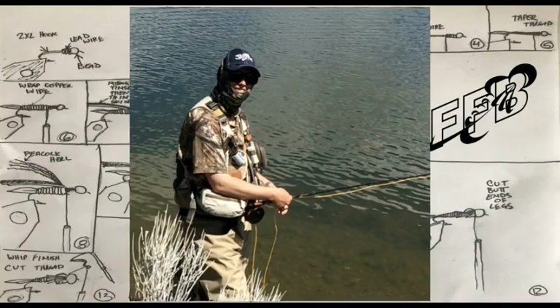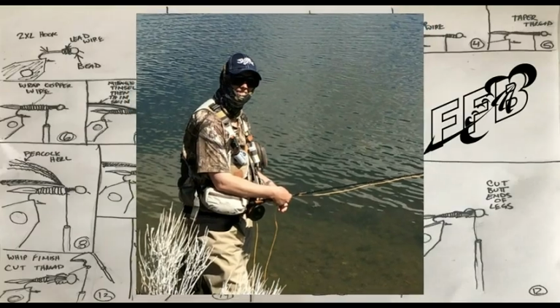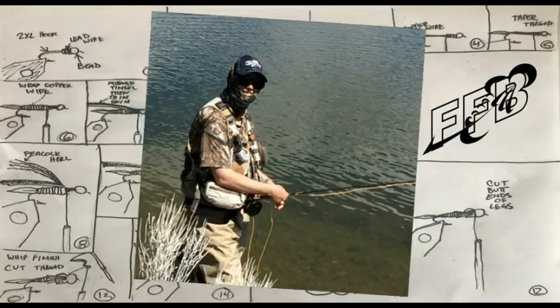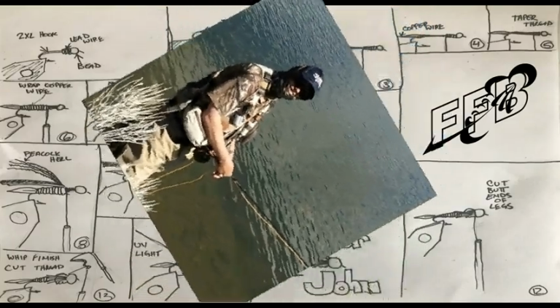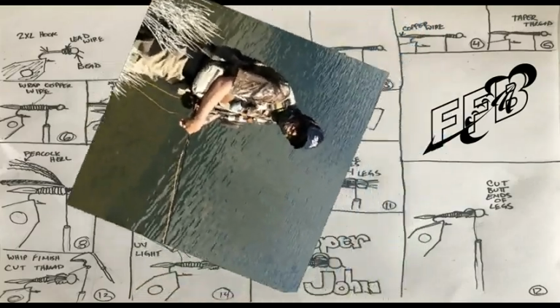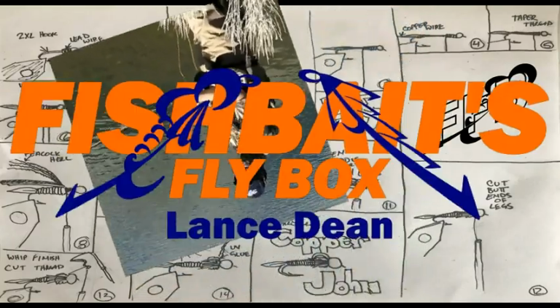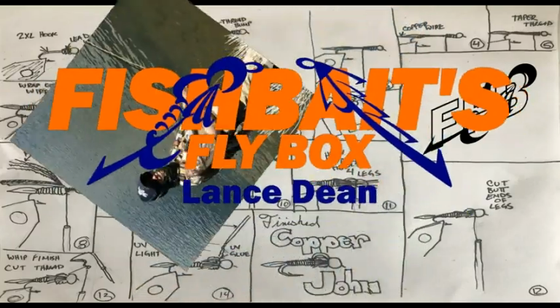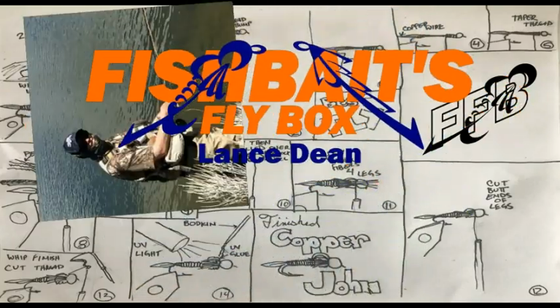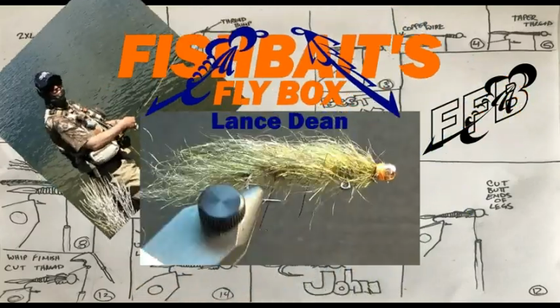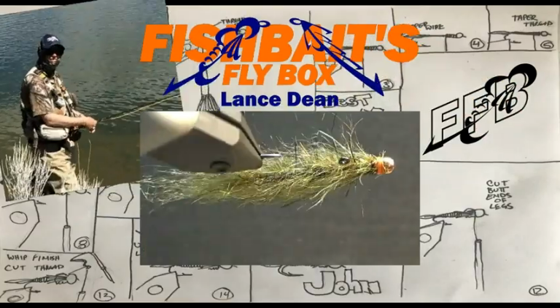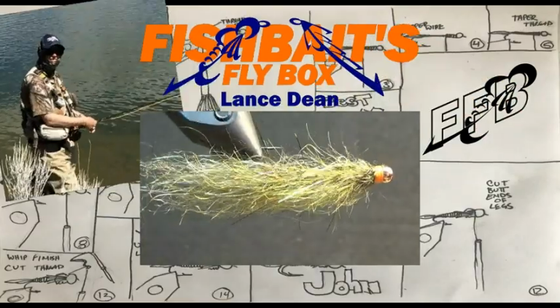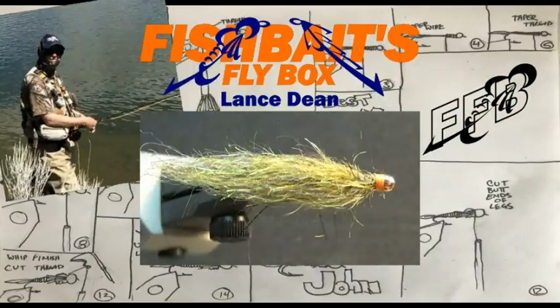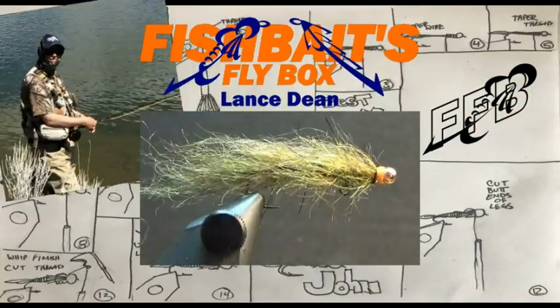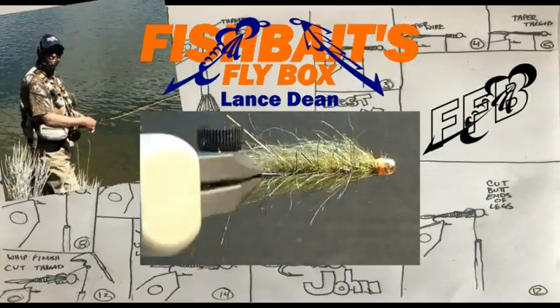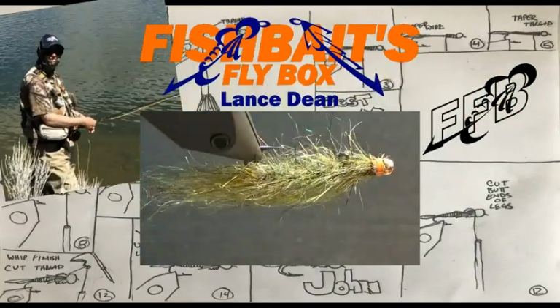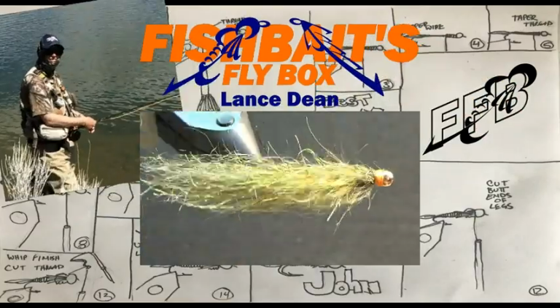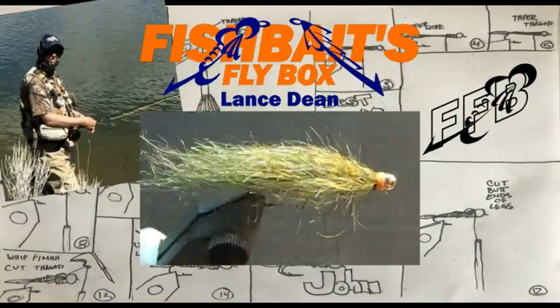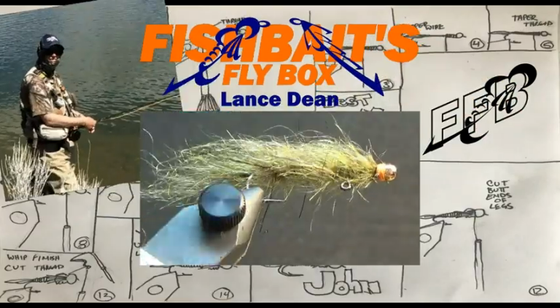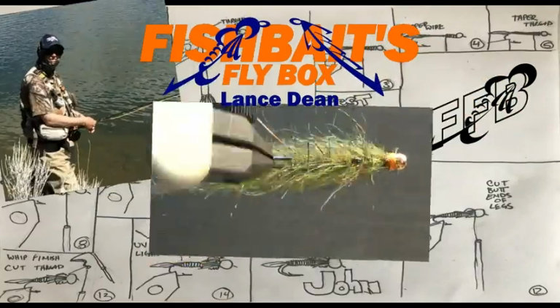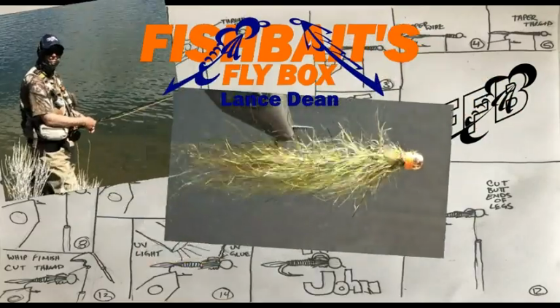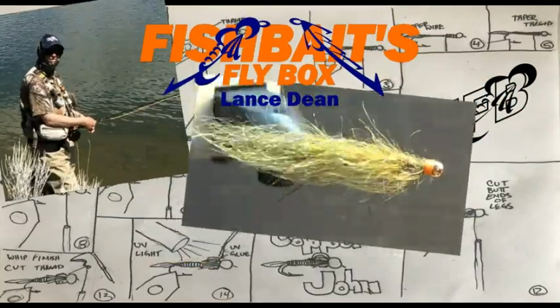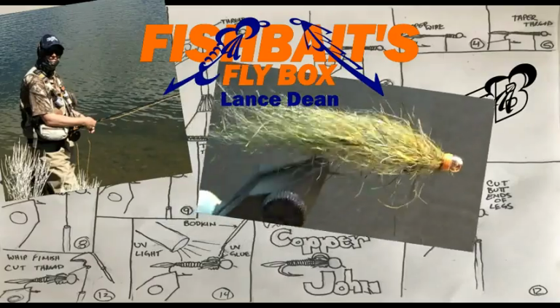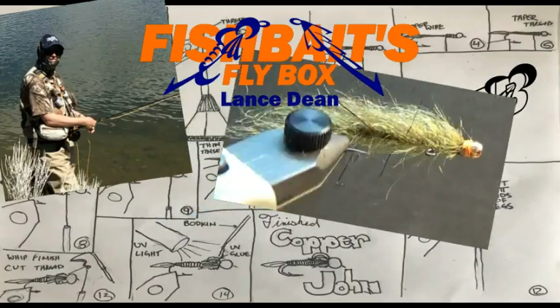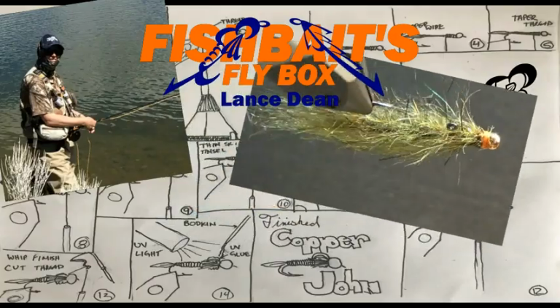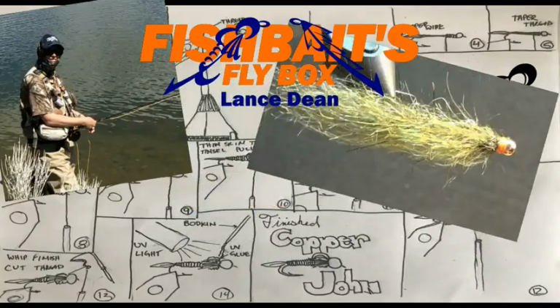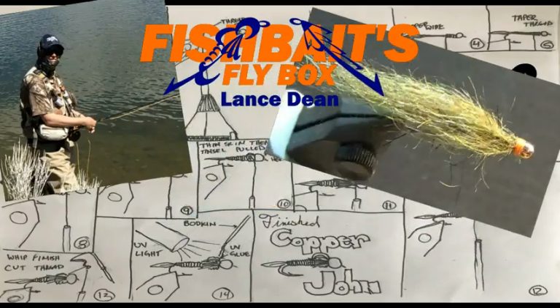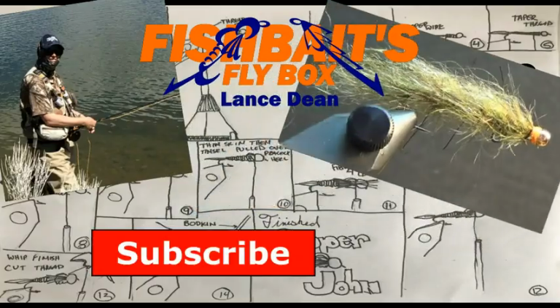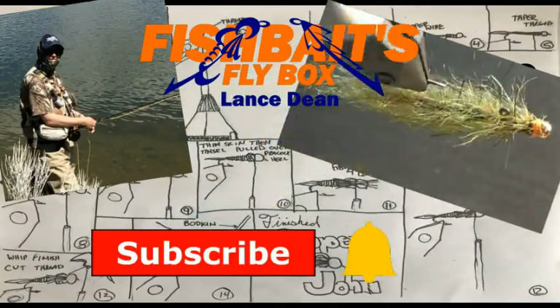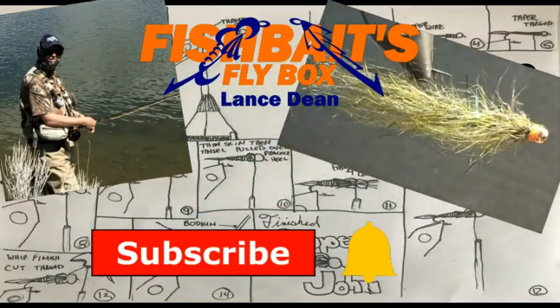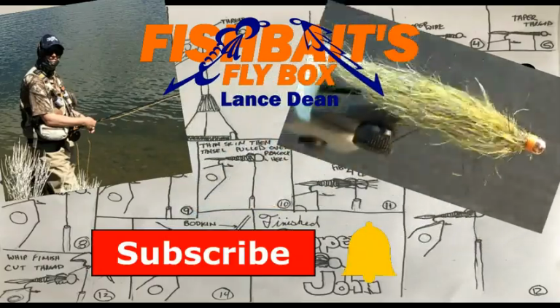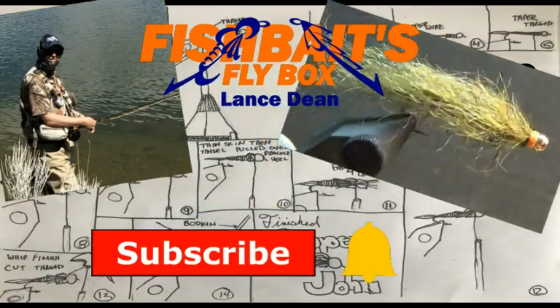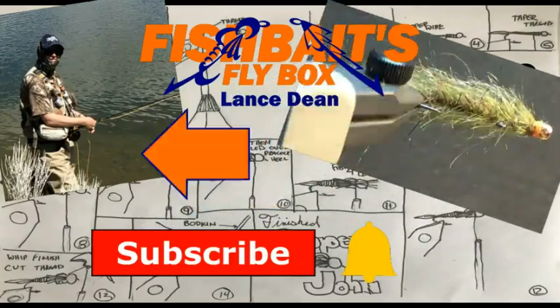That's me, Lance. I tie flies and am the creator of this channel. Today I'm tying a balanced leech, an effective pattern that swims almost horizontal when set up under an indicator. If you like to fish and tie leech patterns, be sure to subscribe and hit the bell to be notified of new content.